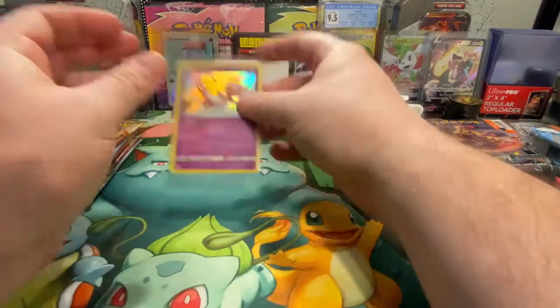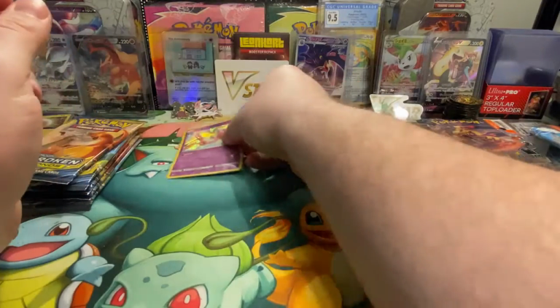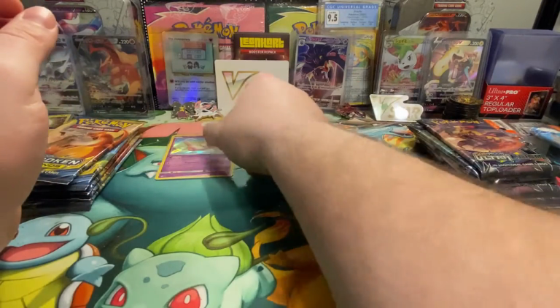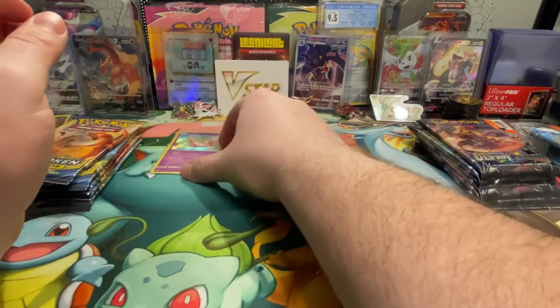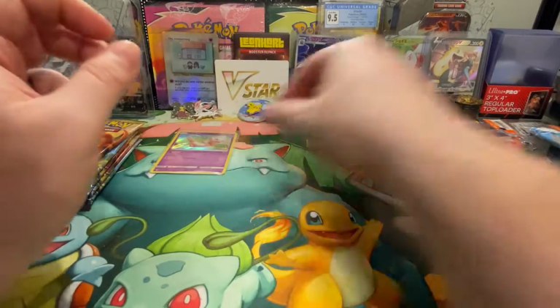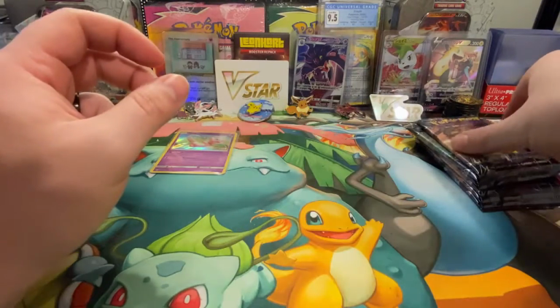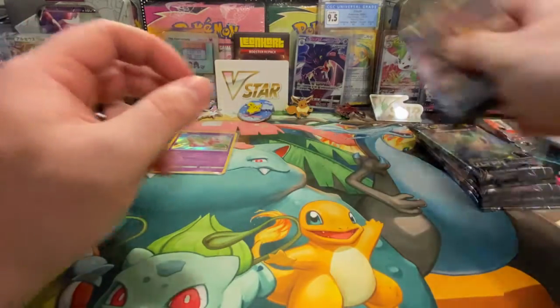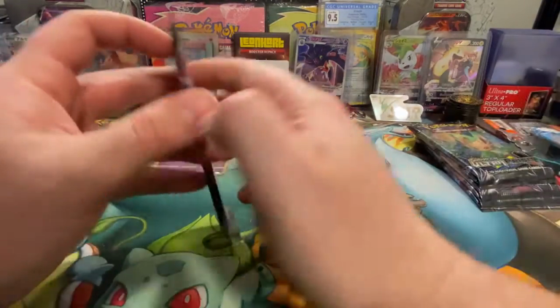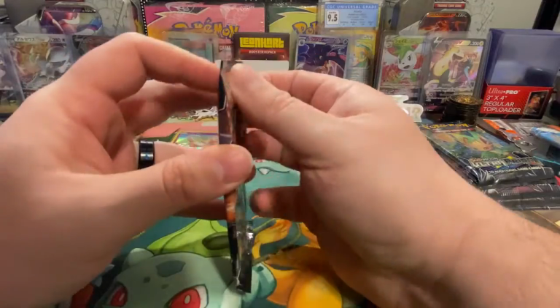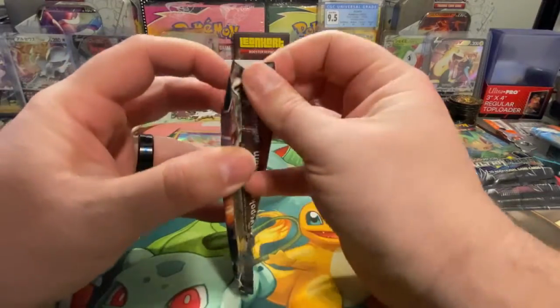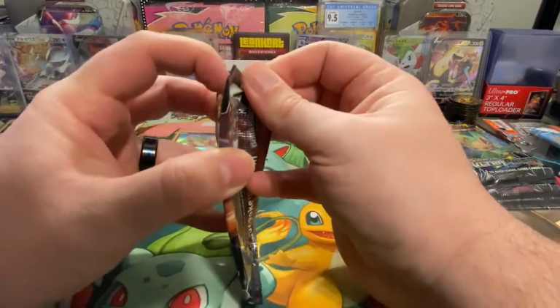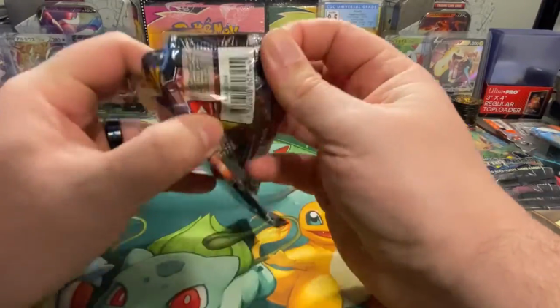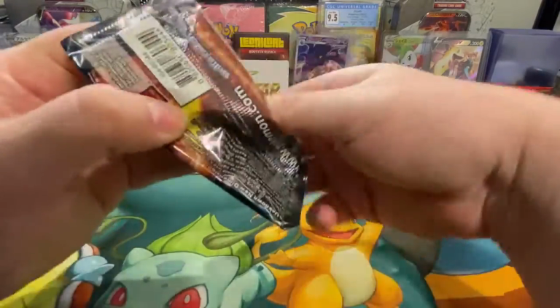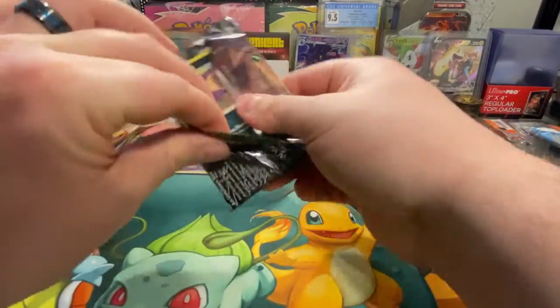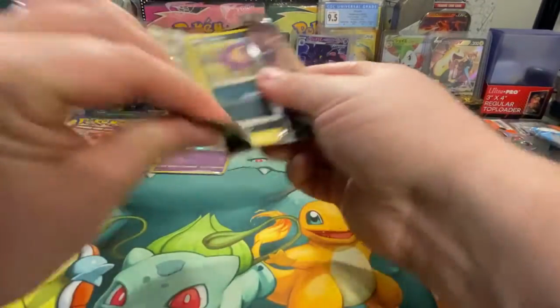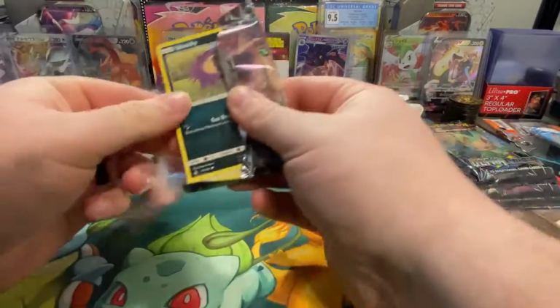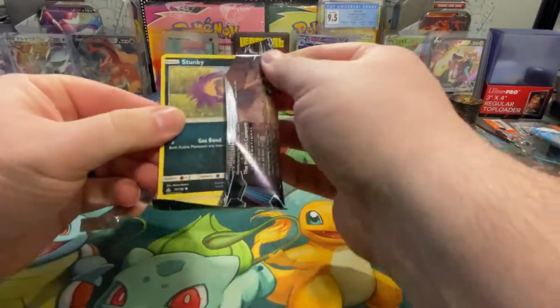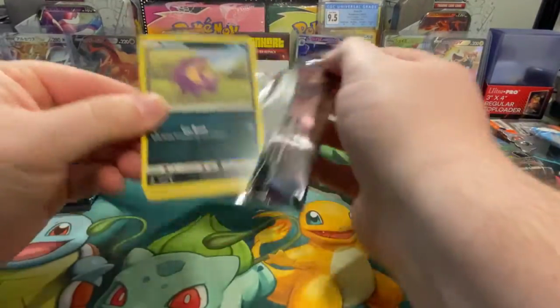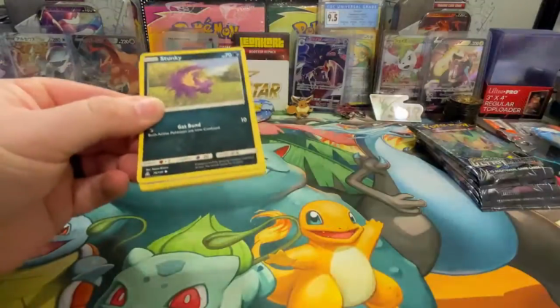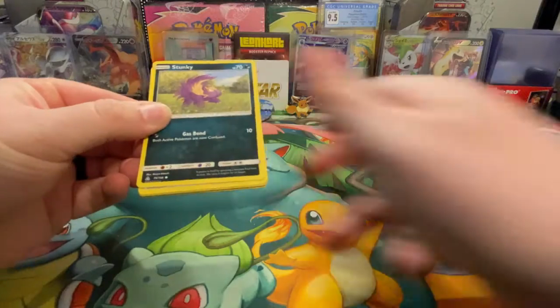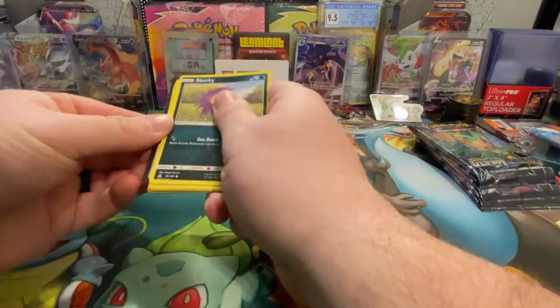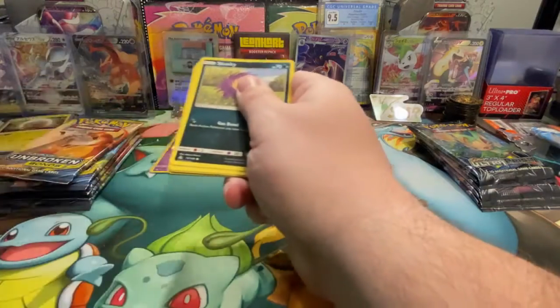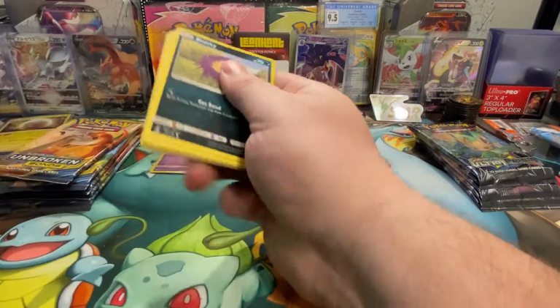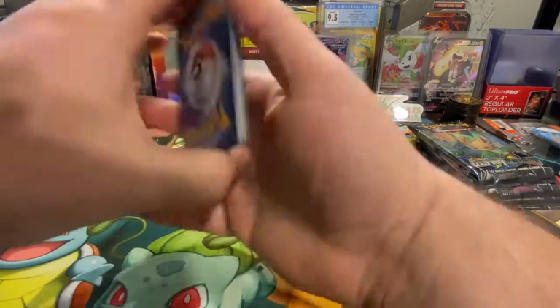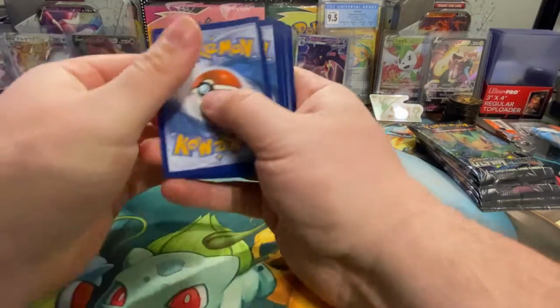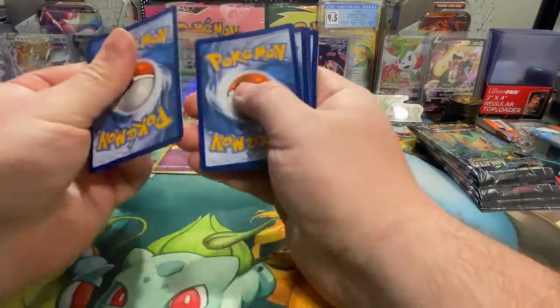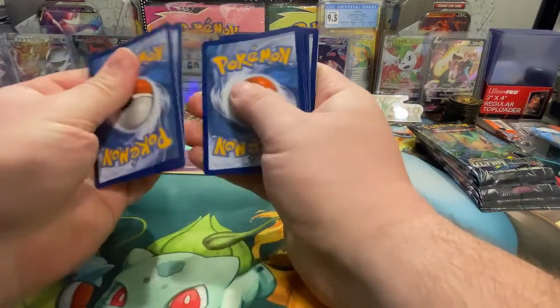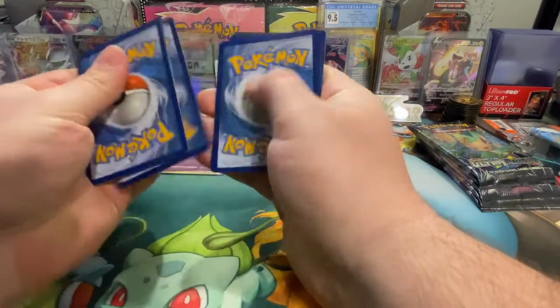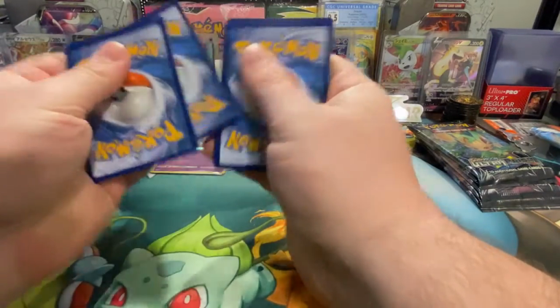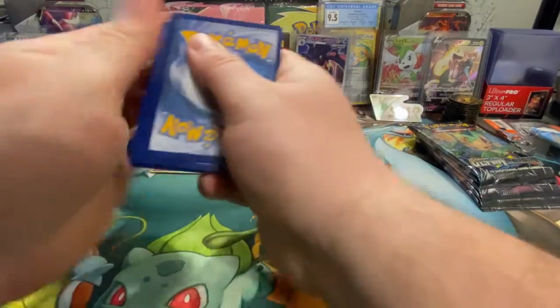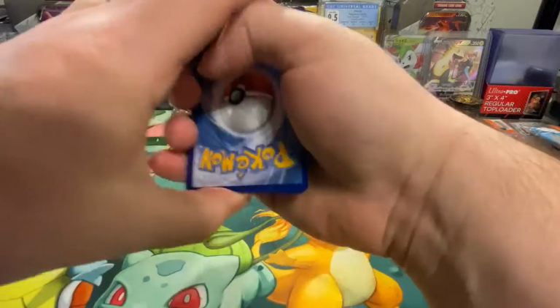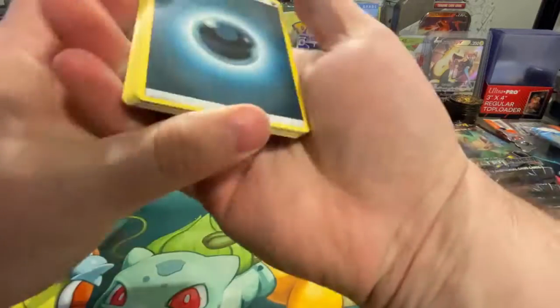So as far as right now, Unbroken Bonds is going to be in the lead, but there's a lot of packs left. Let's do Ultra Prism.